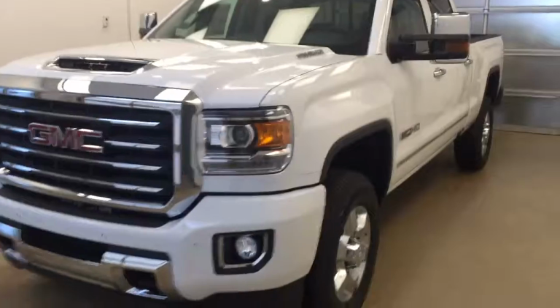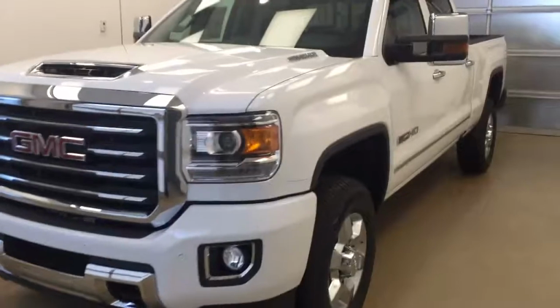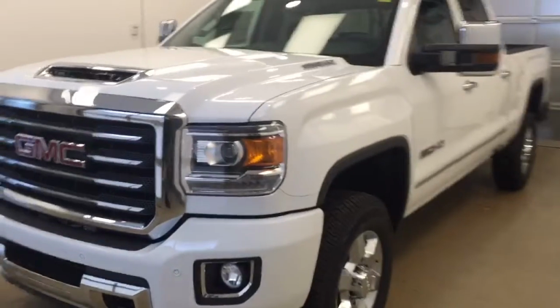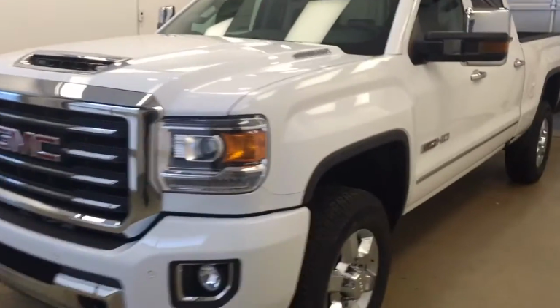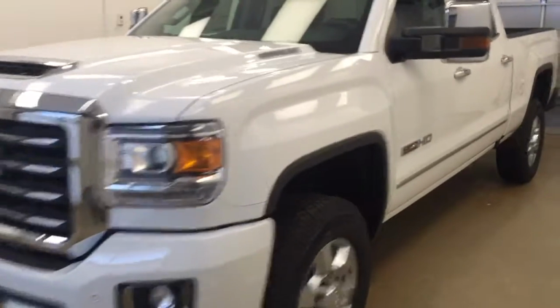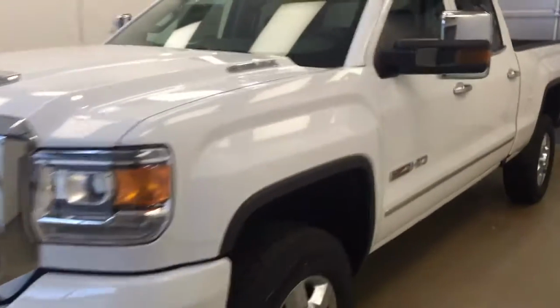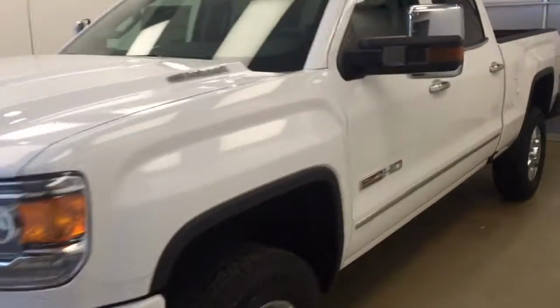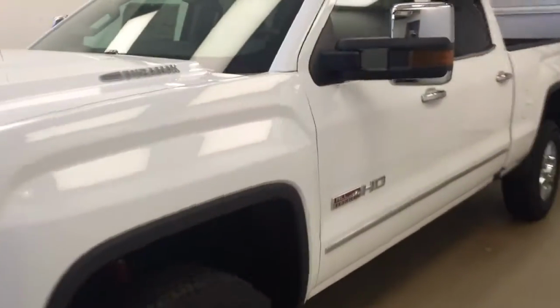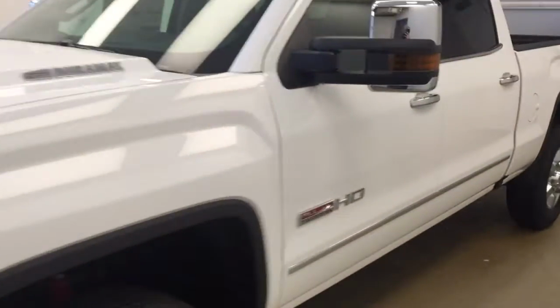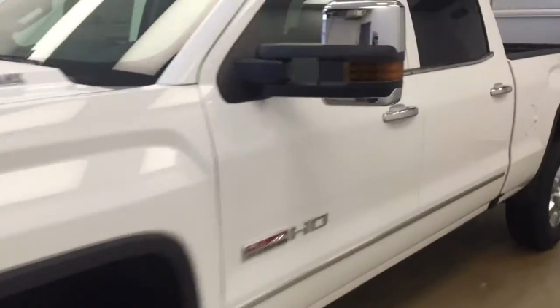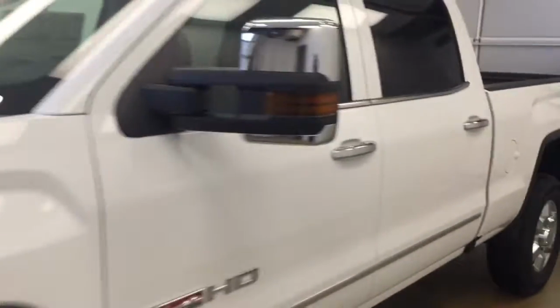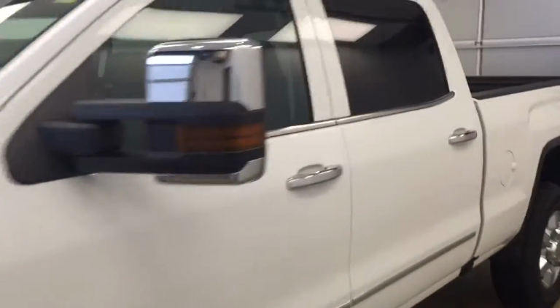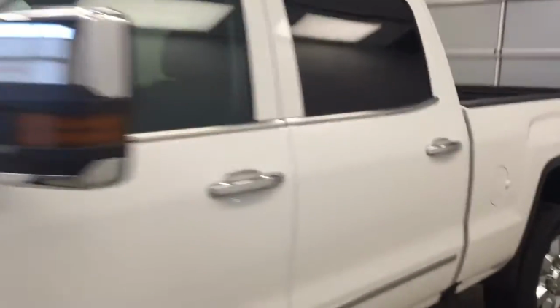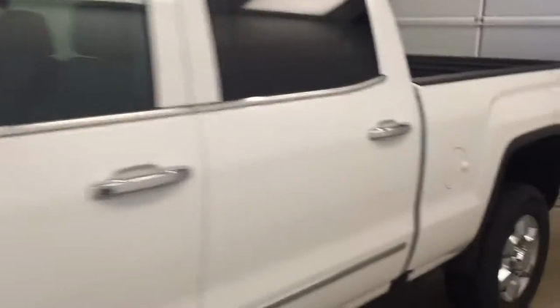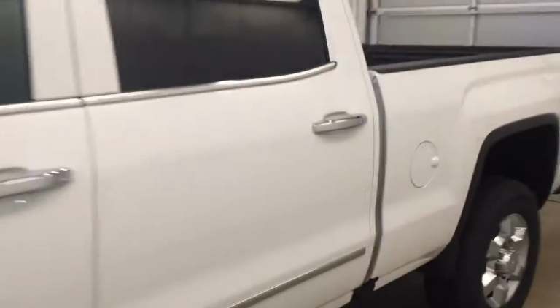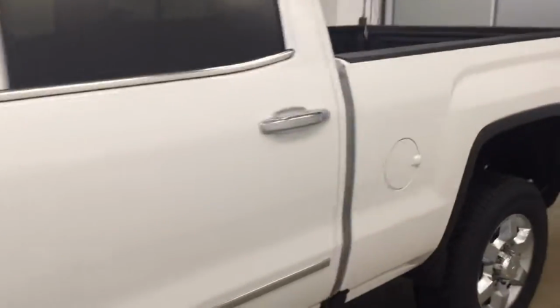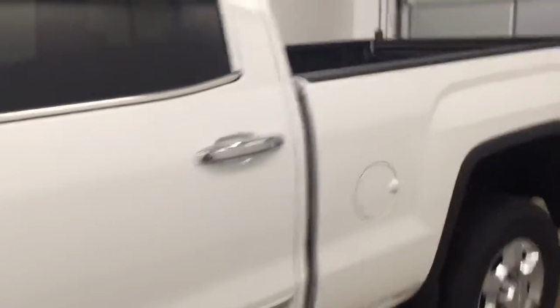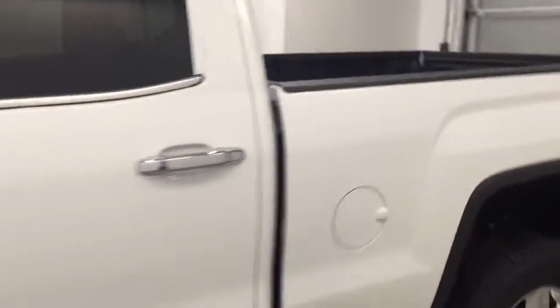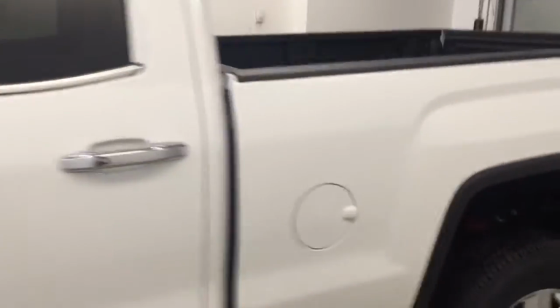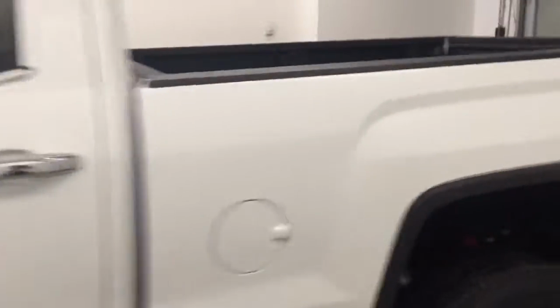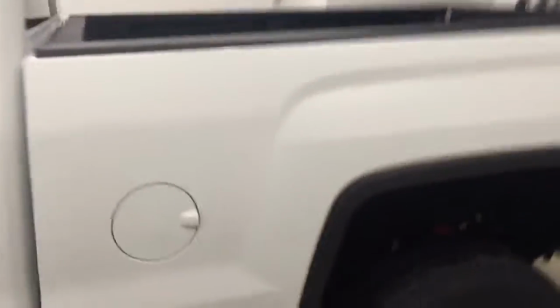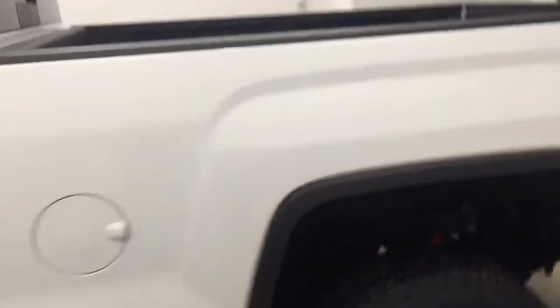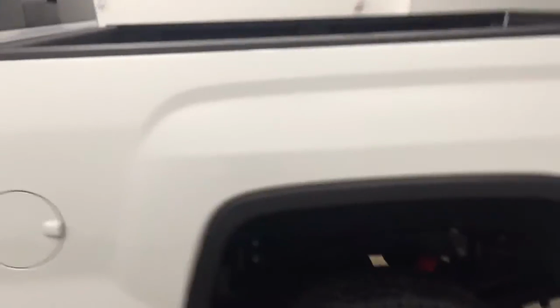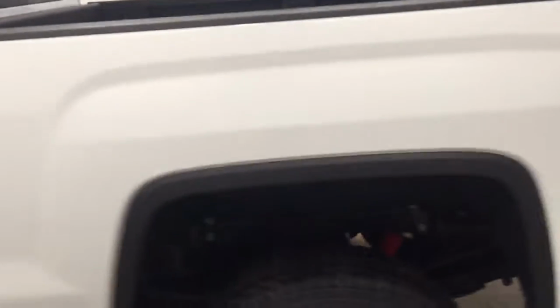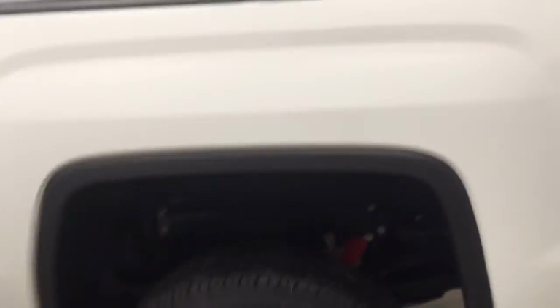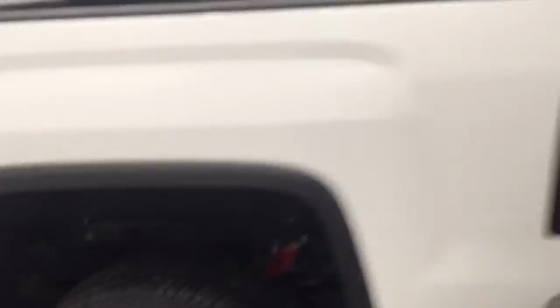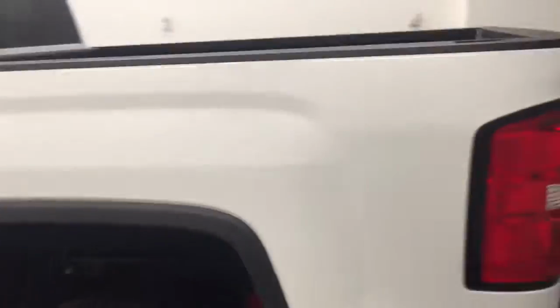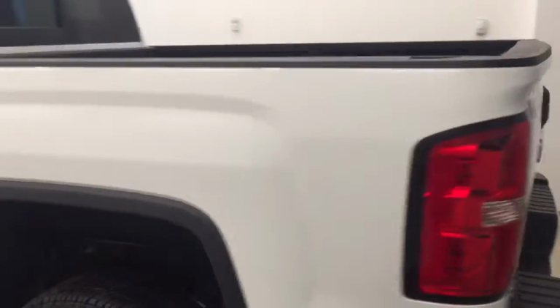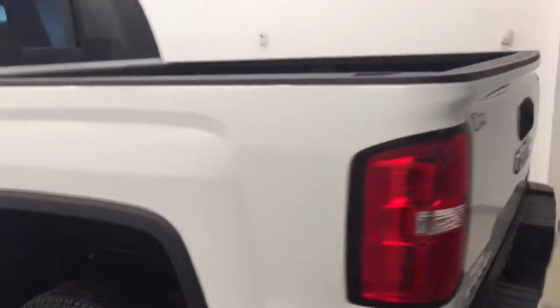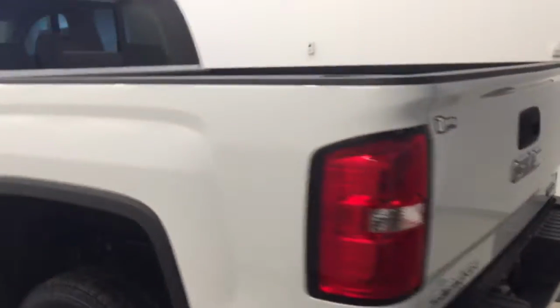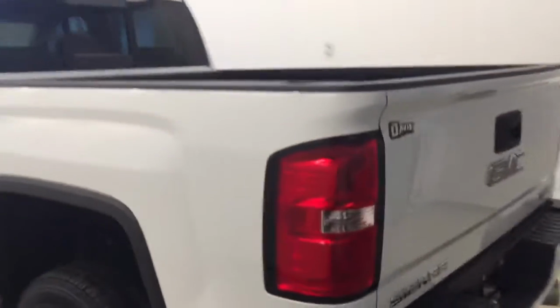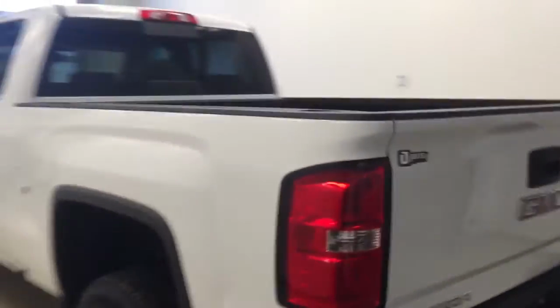This is stock number 176713 on a 2017 GMC 3500 crew, and our exterior color today is Summit White.